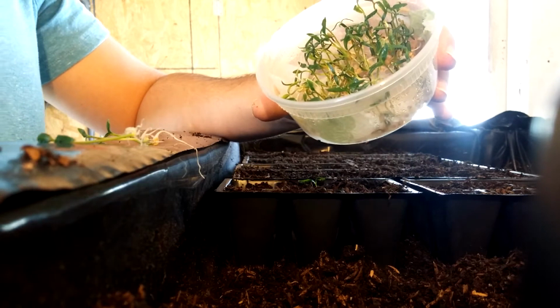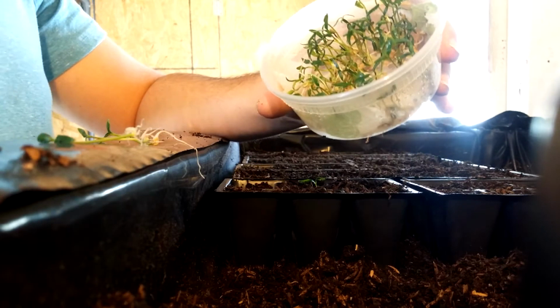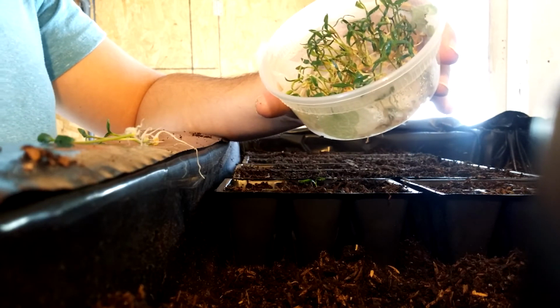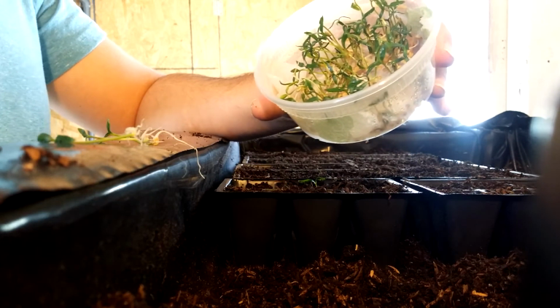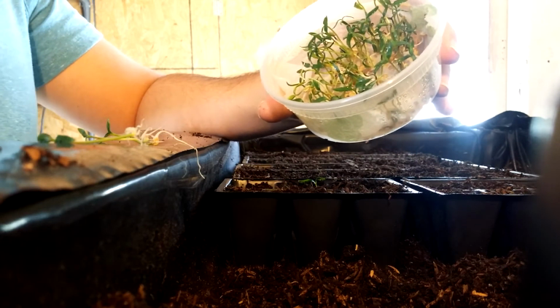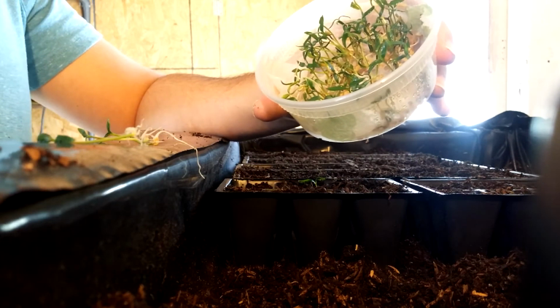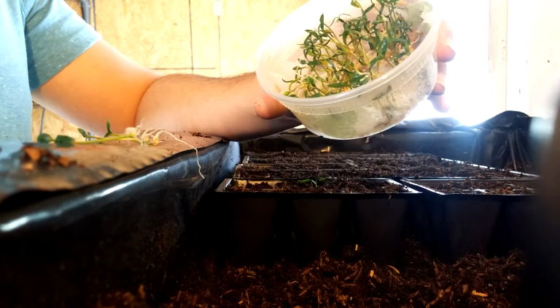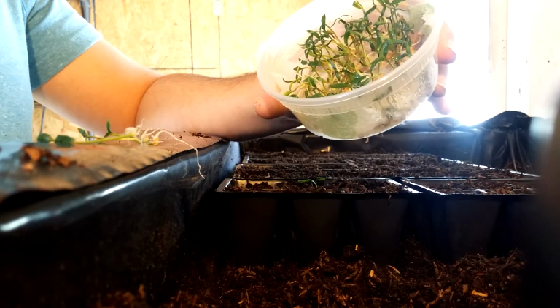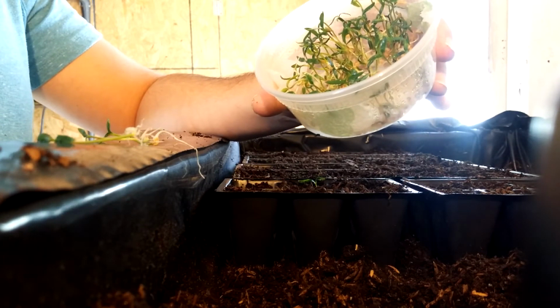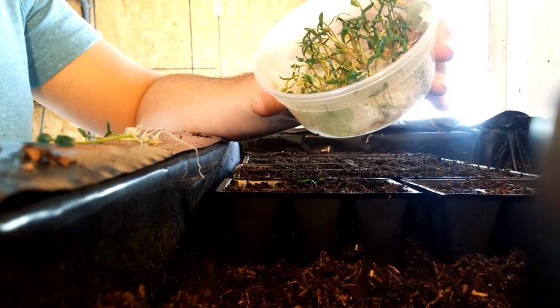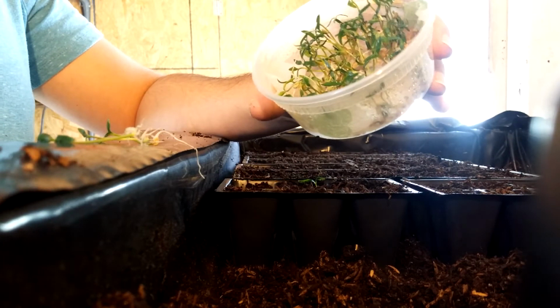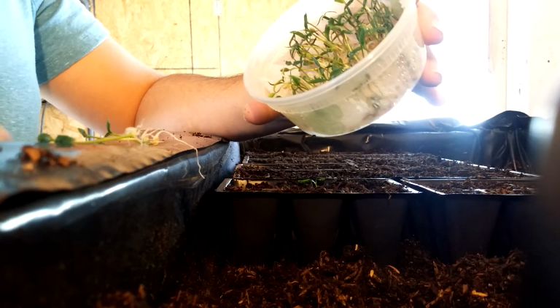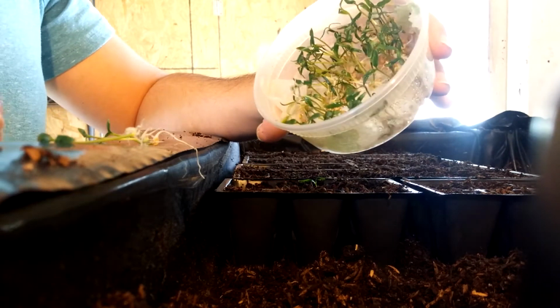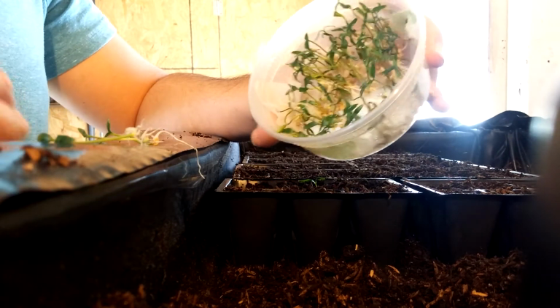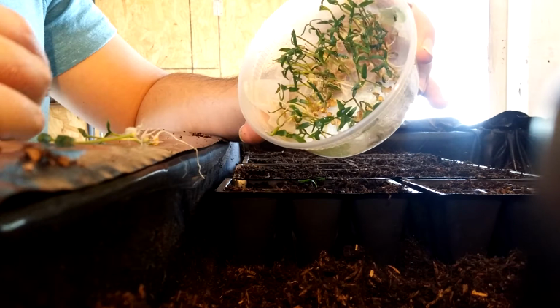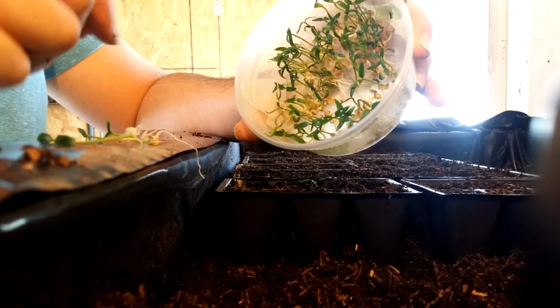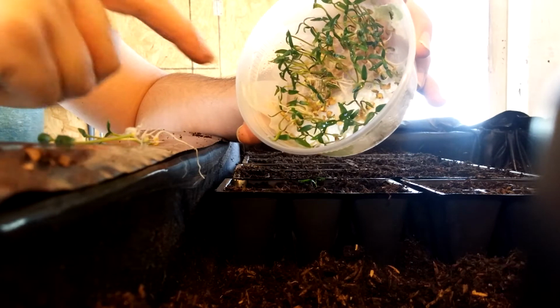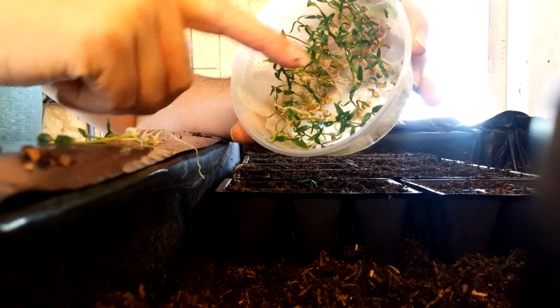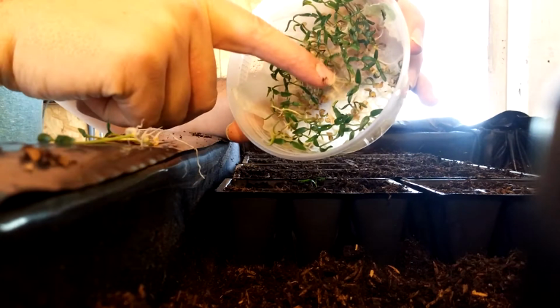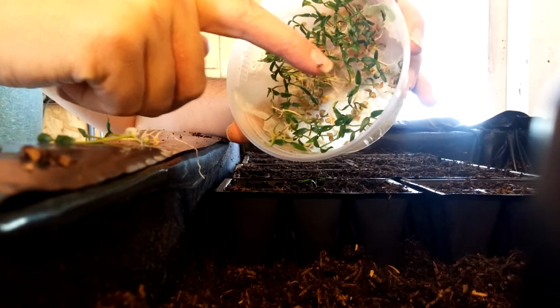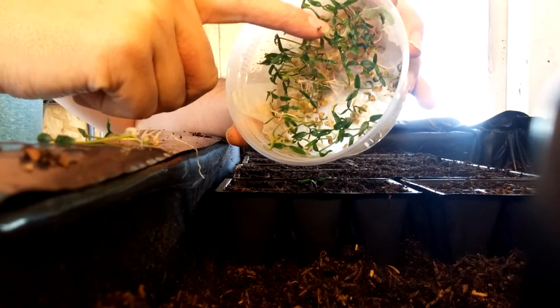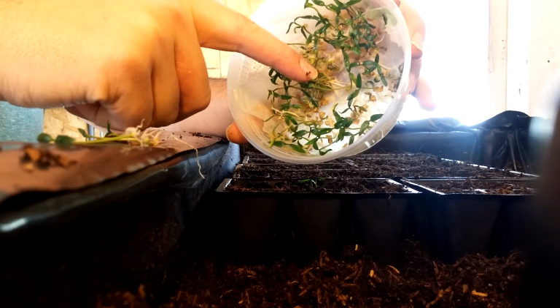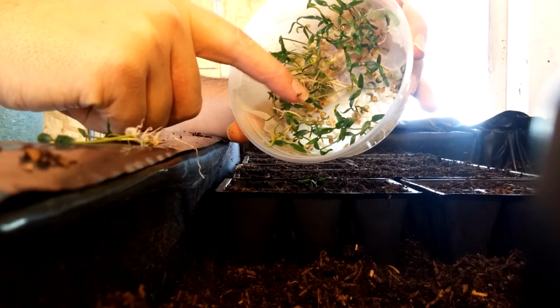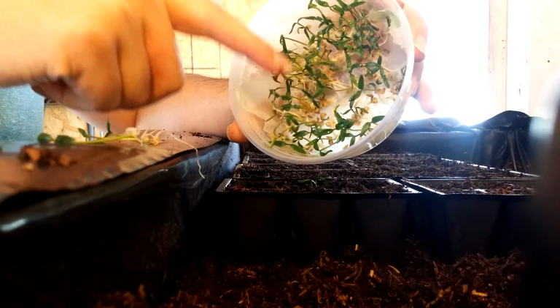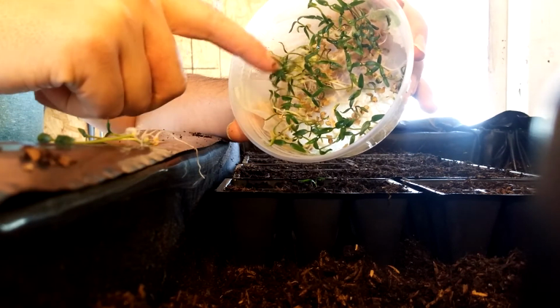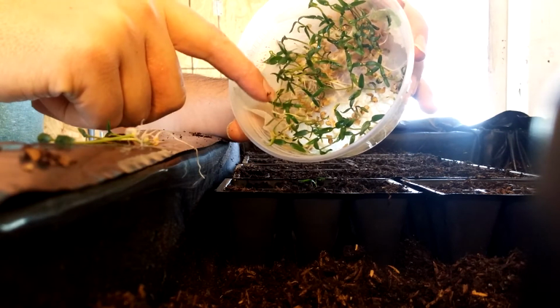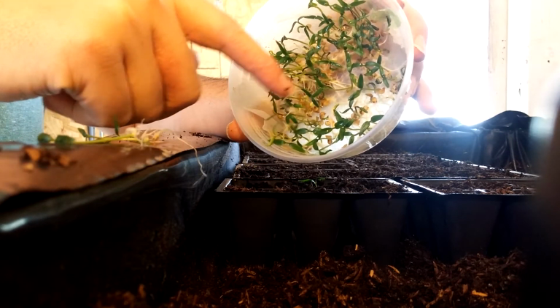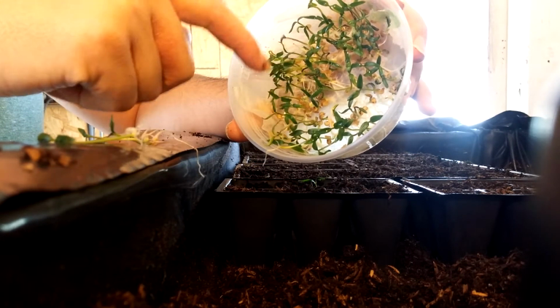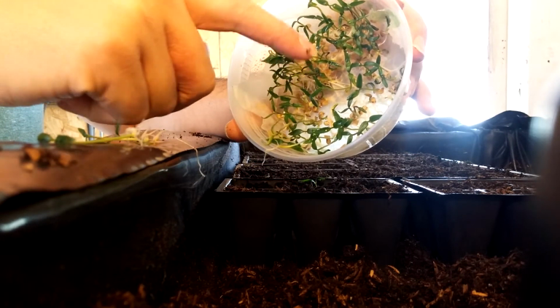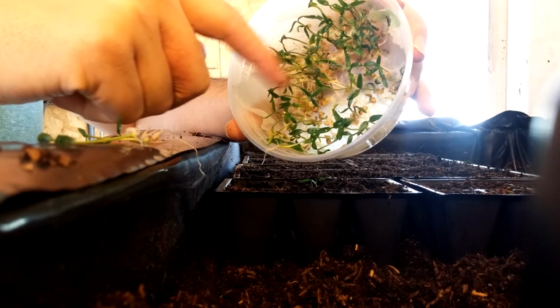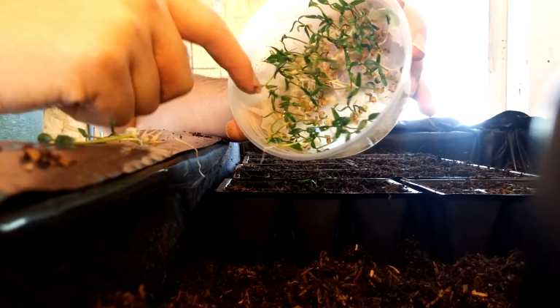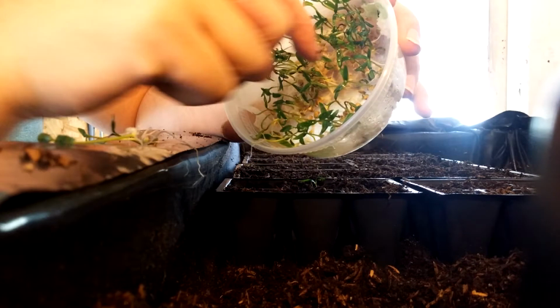These ones took about ten to fourteen days. But as you can see they fully sprouted and you have the cotyledons out there.